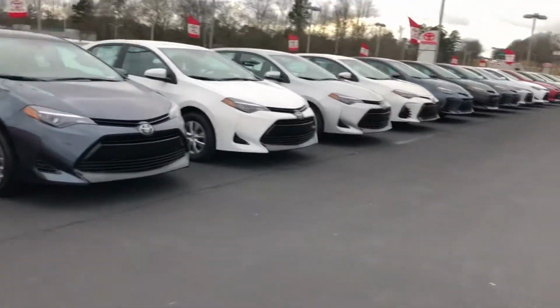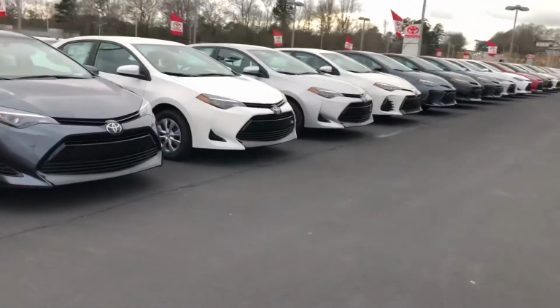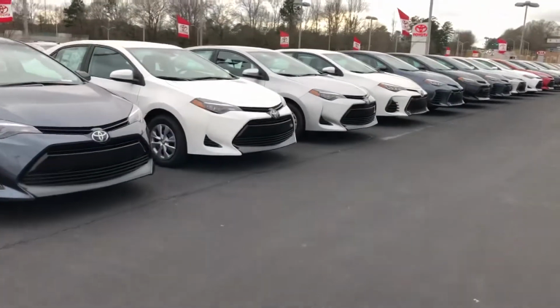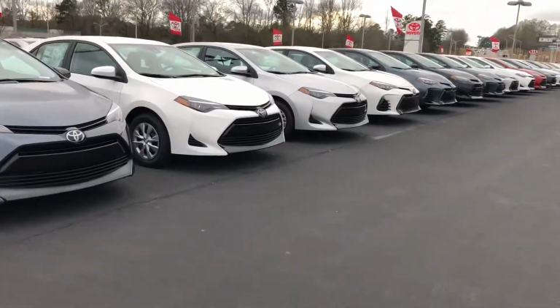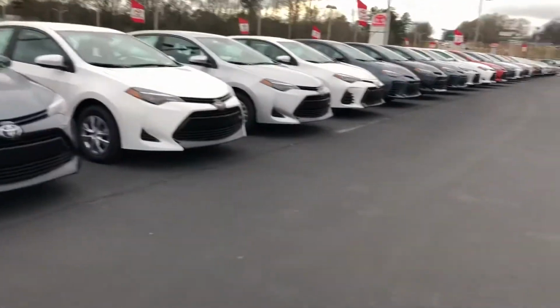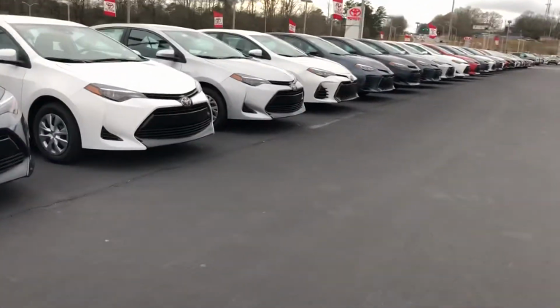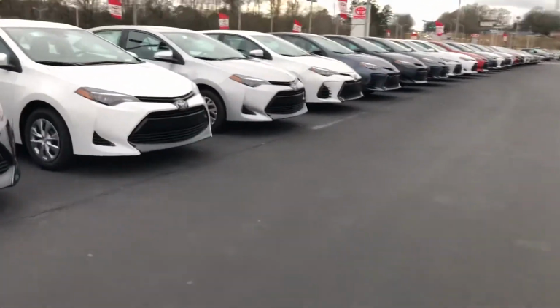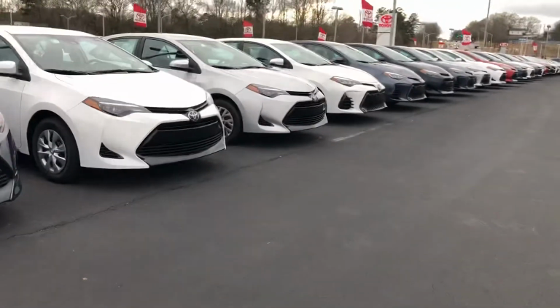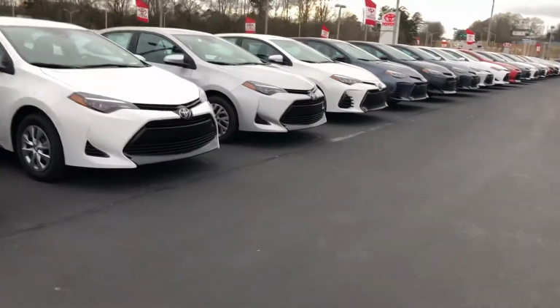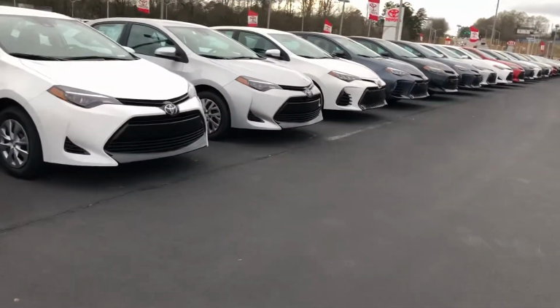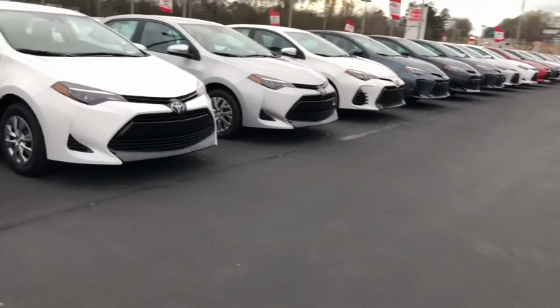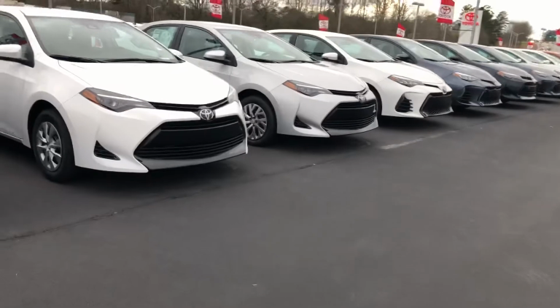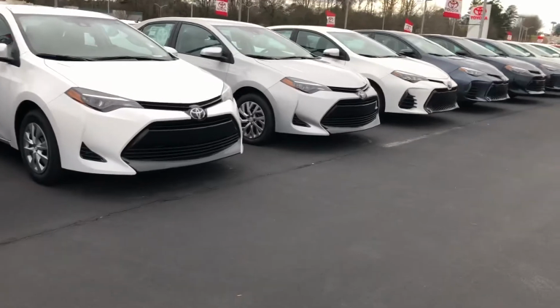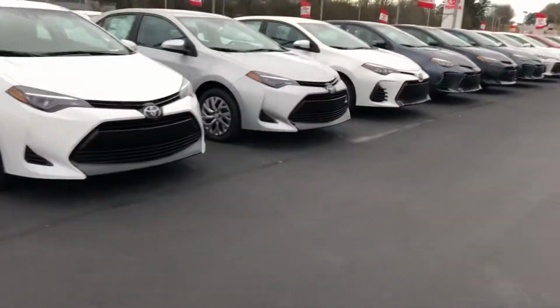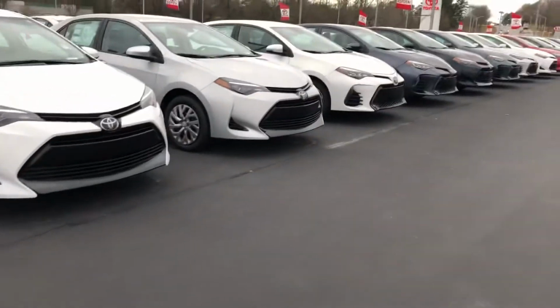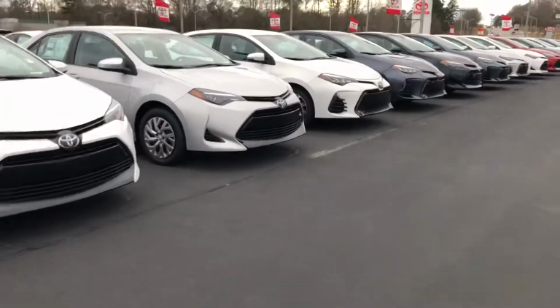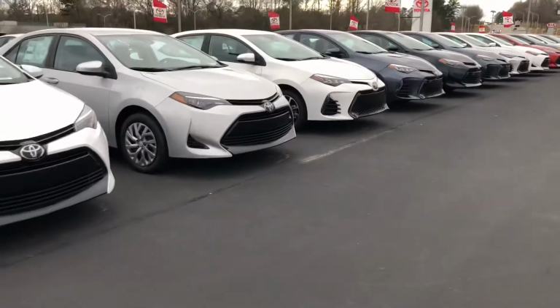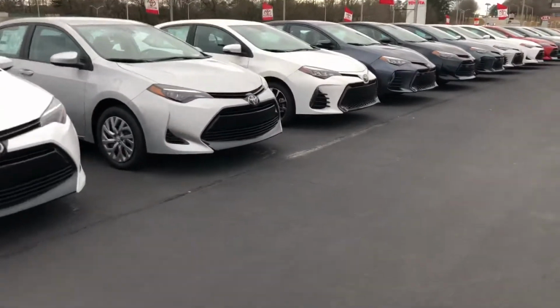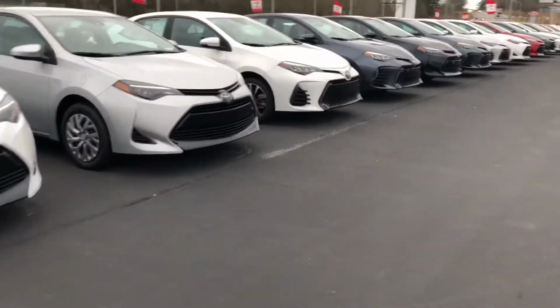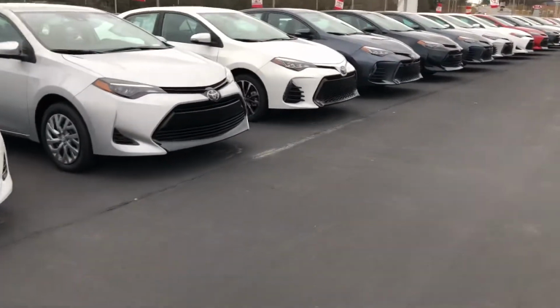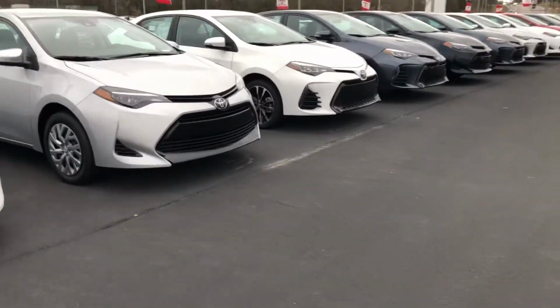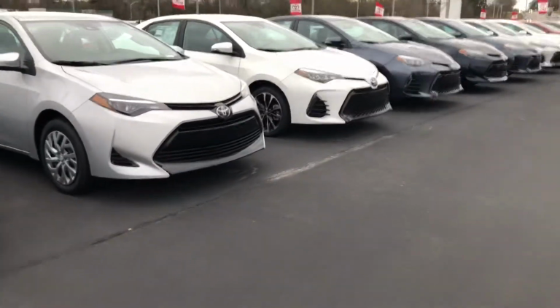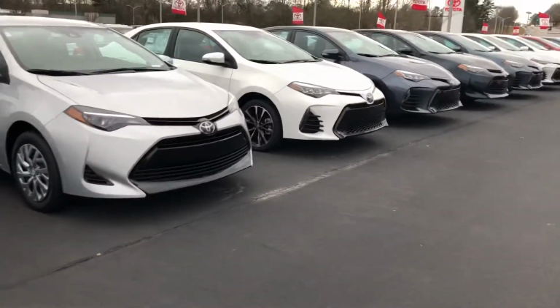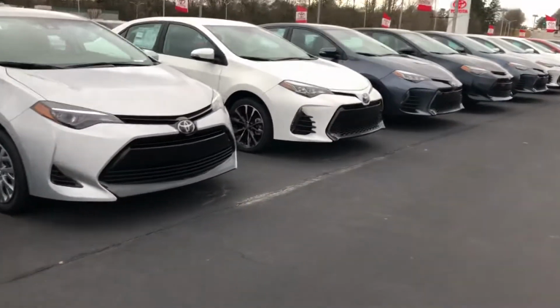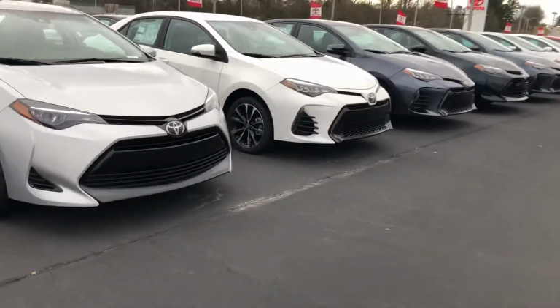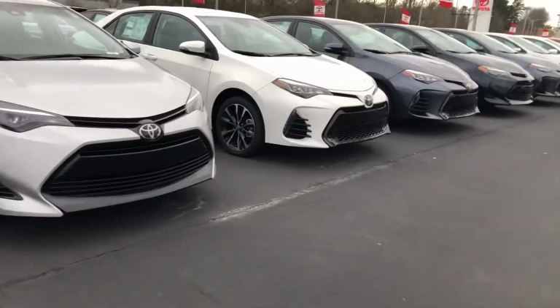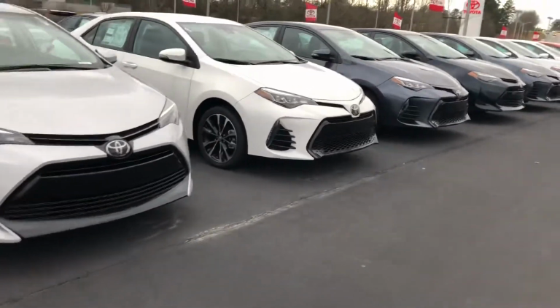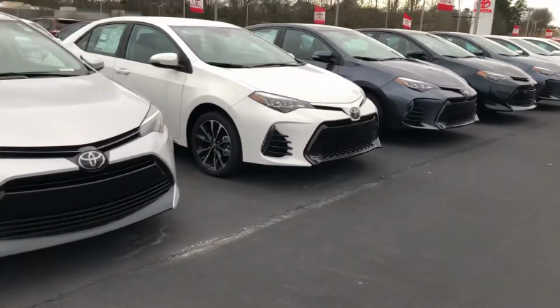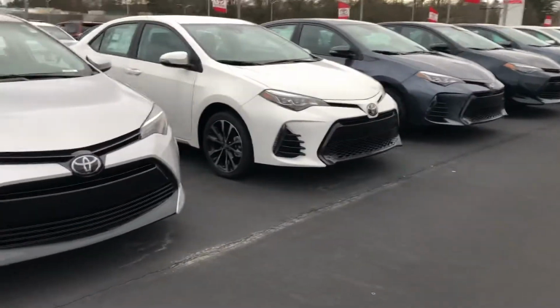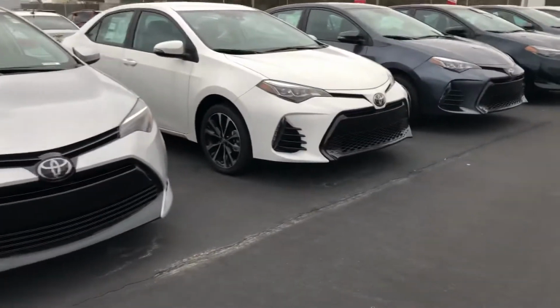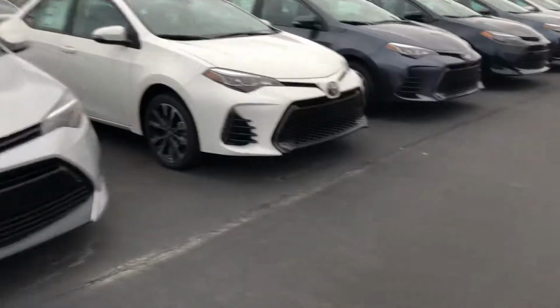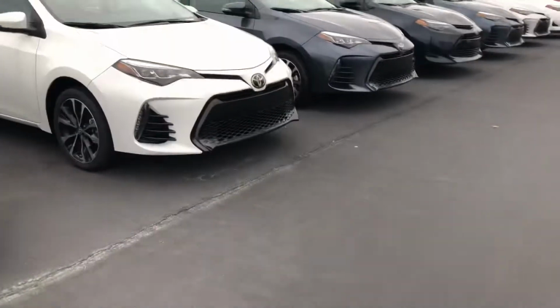We have all different trims. We have the LEs, we have the XSEs, and the SEs.